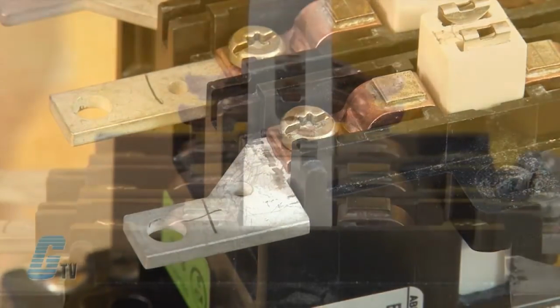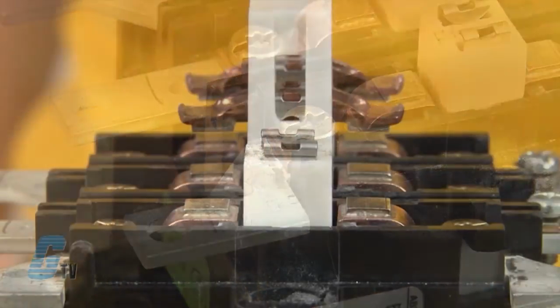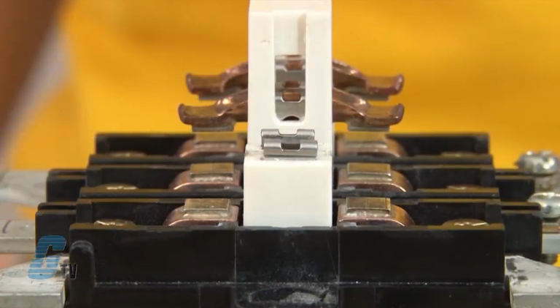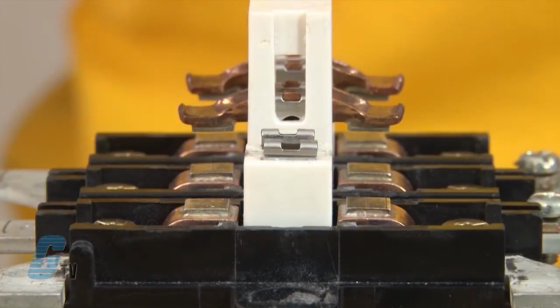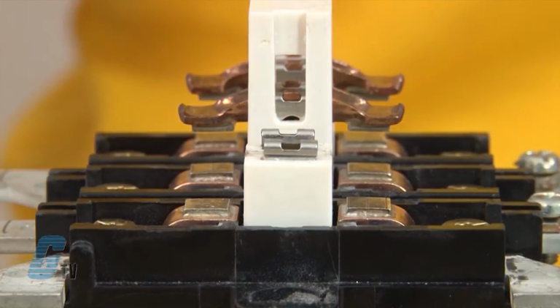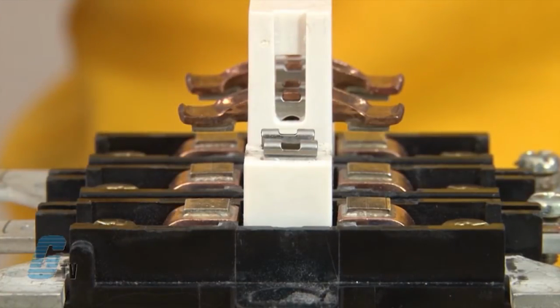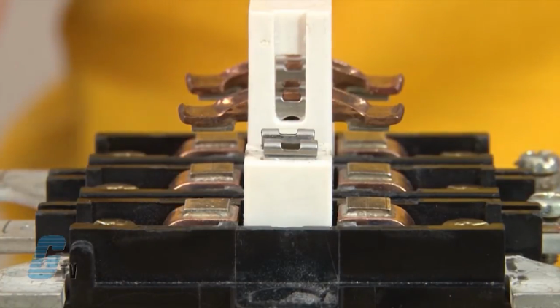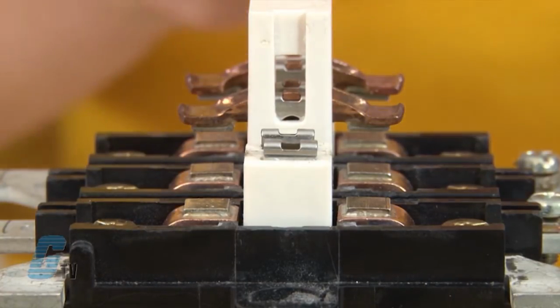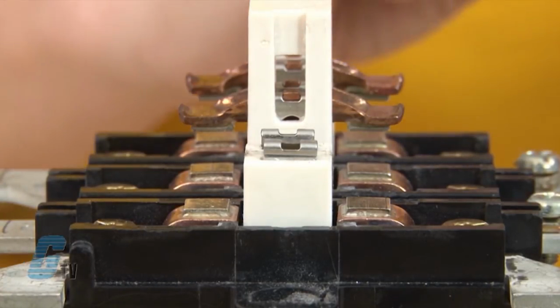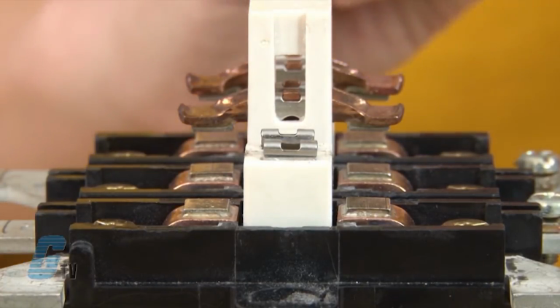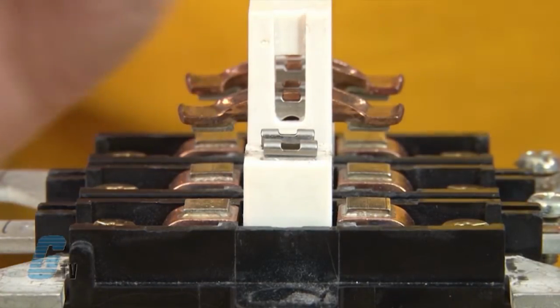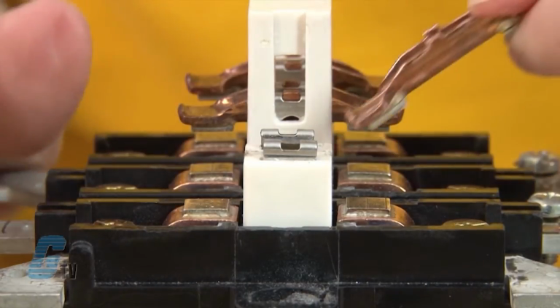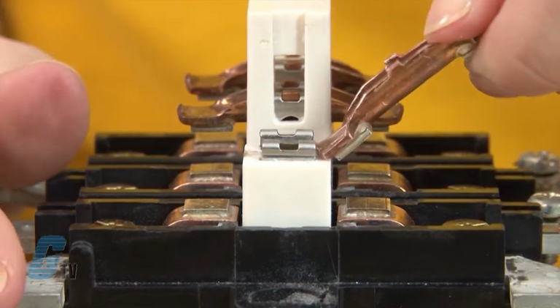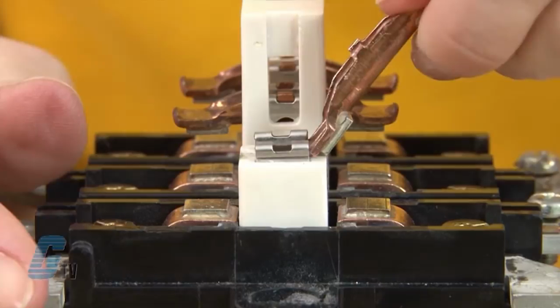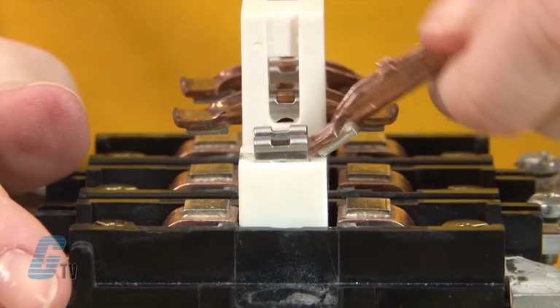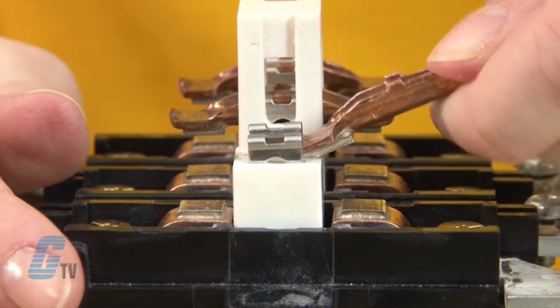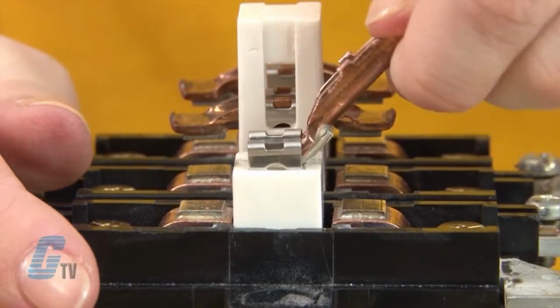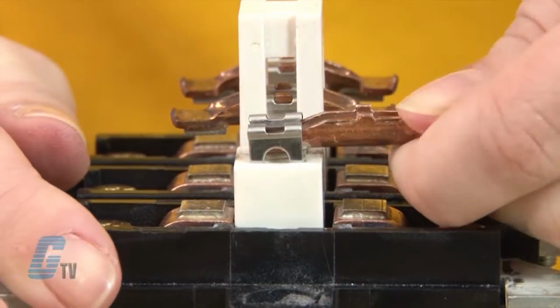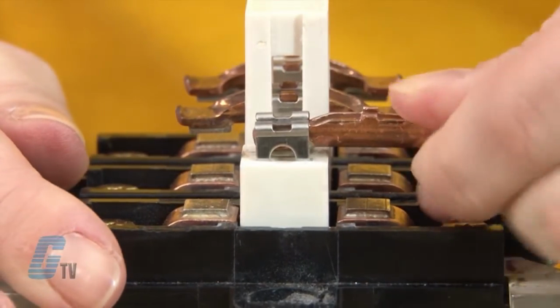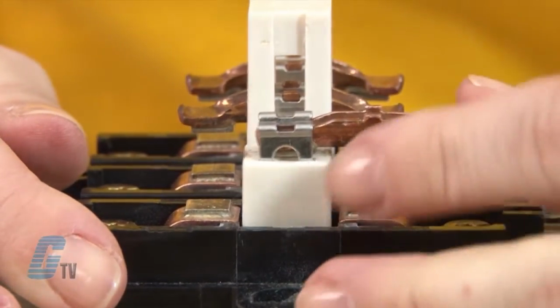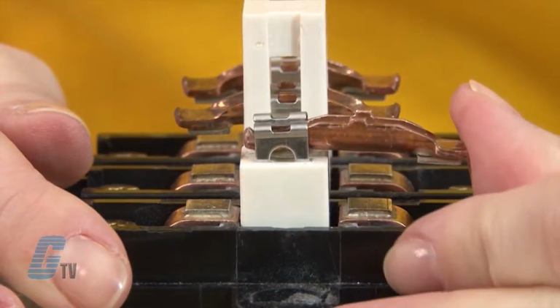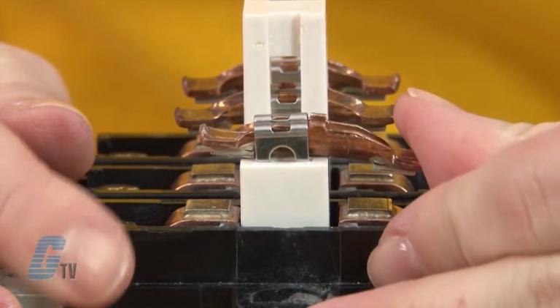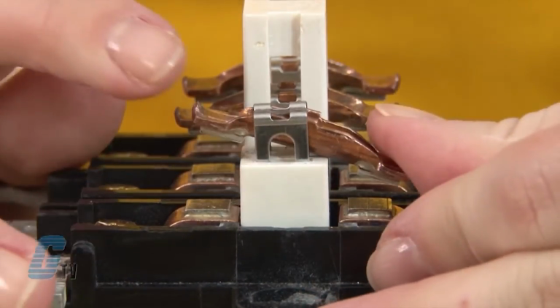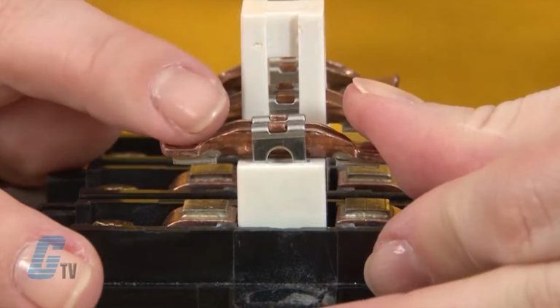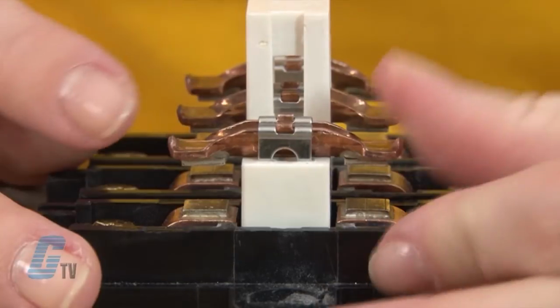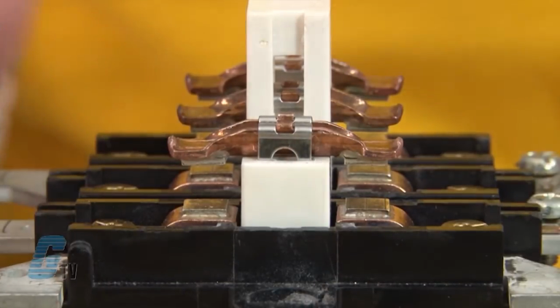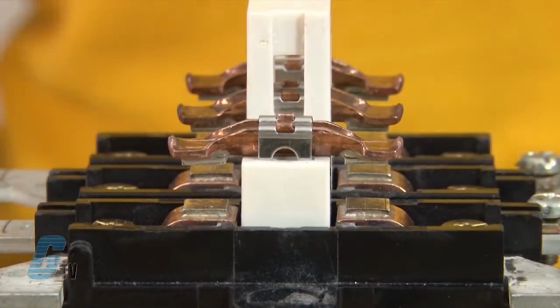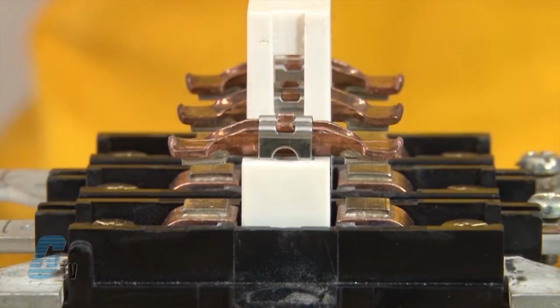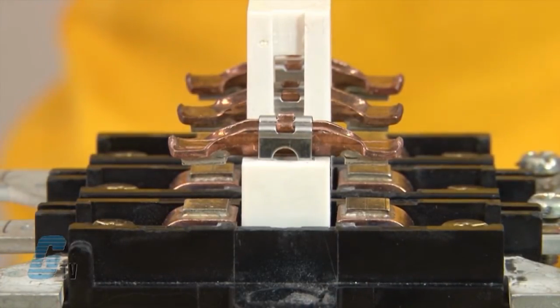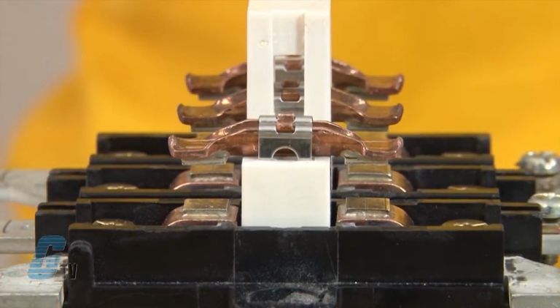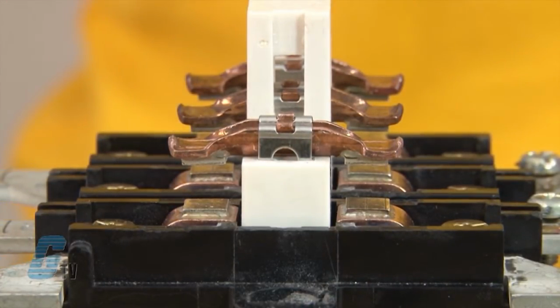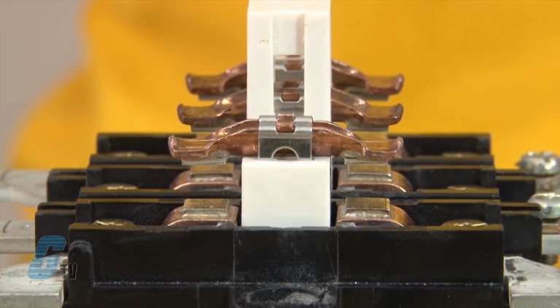I can then slide in the moveable contact by using the lip on the edge to push up on the clasp and then push it towards the clasp. I may need to raise the clasp a little bit with the contact until the clasp latches on.